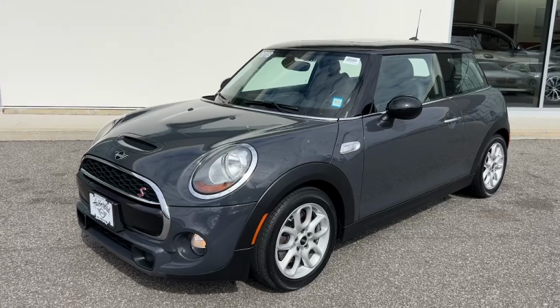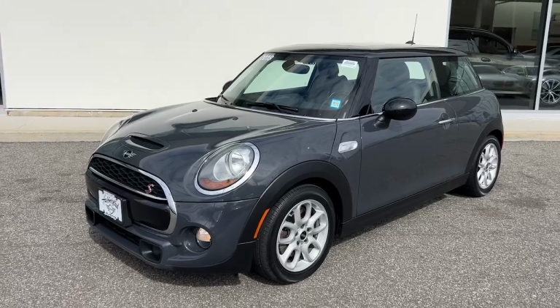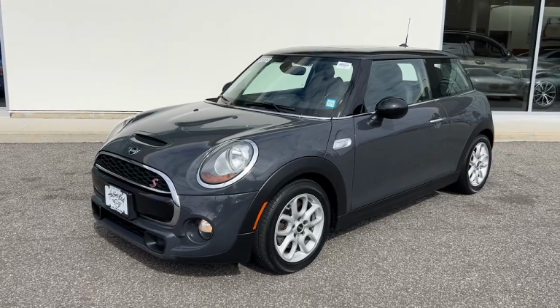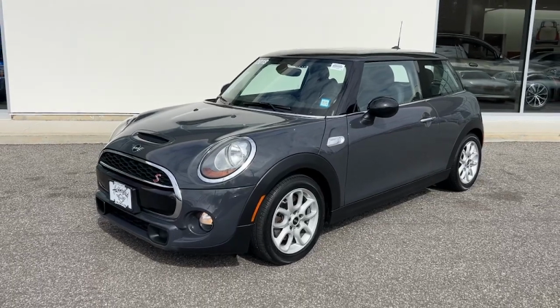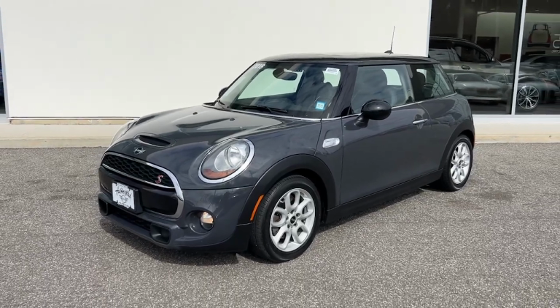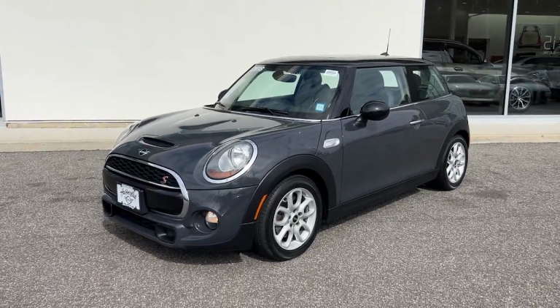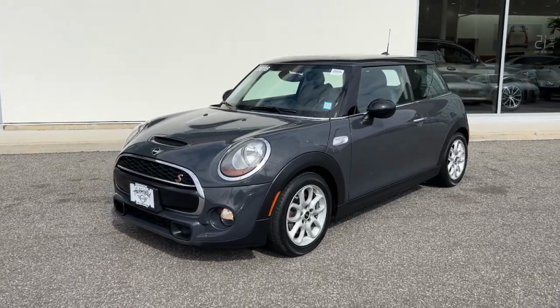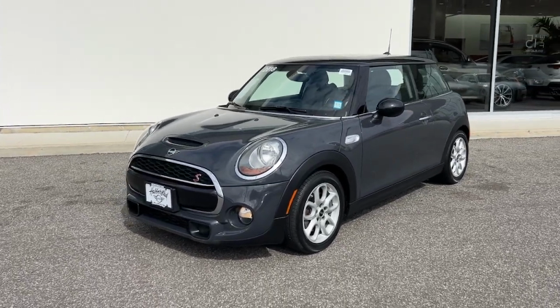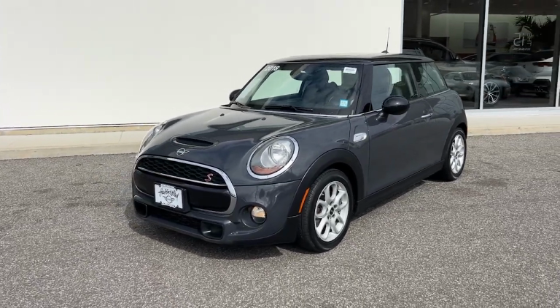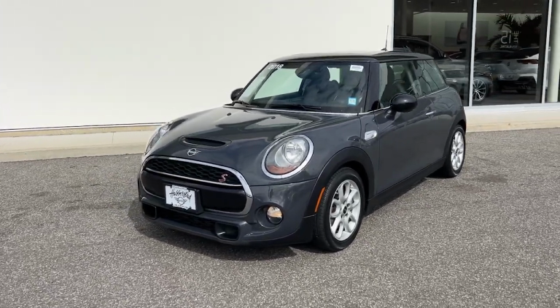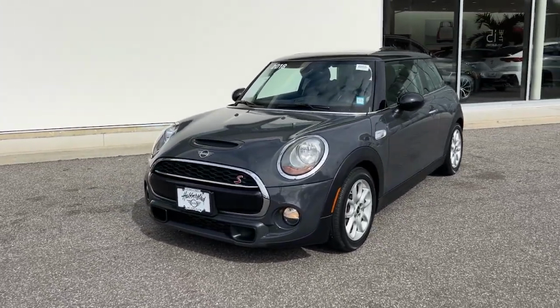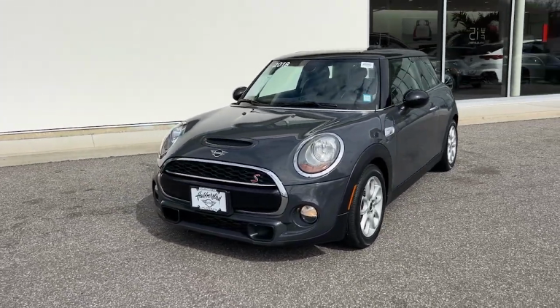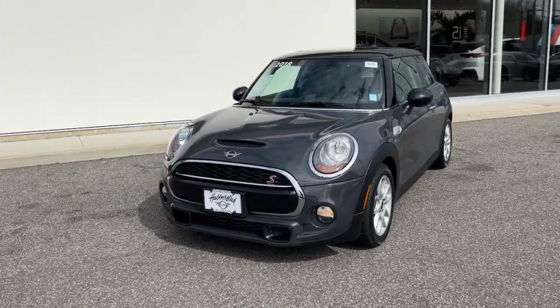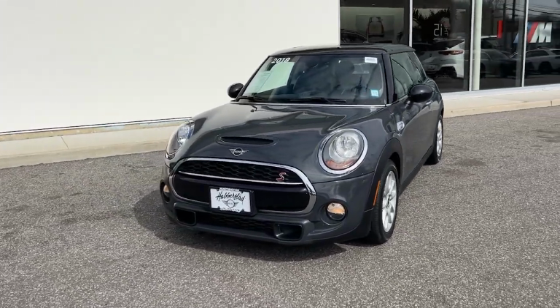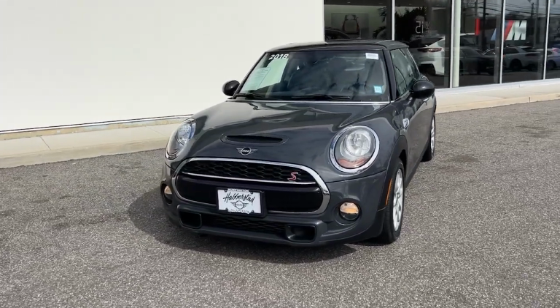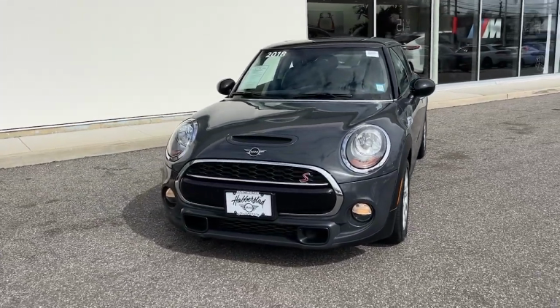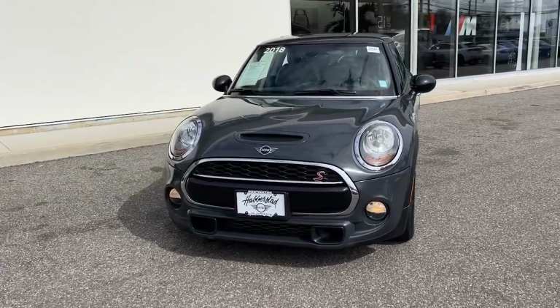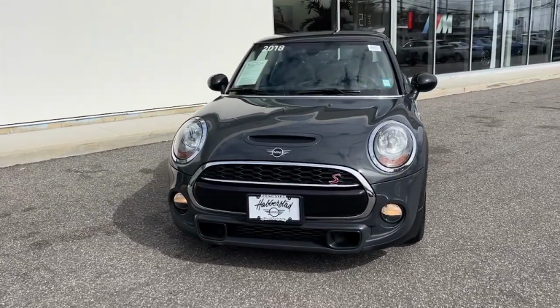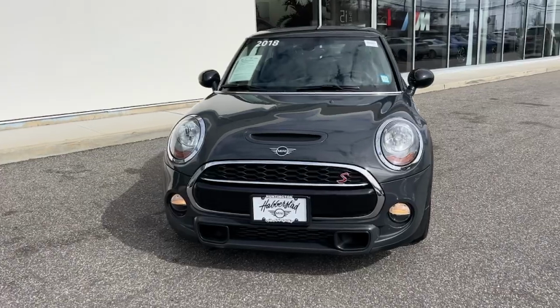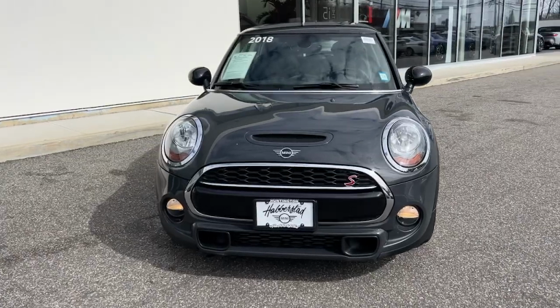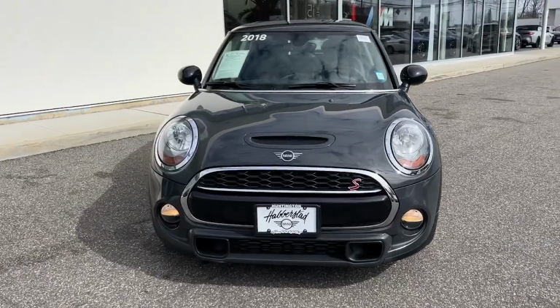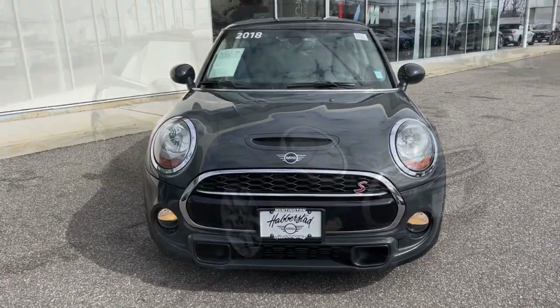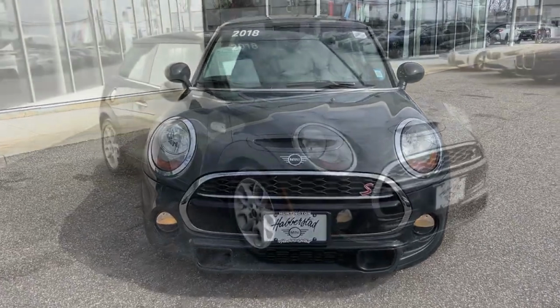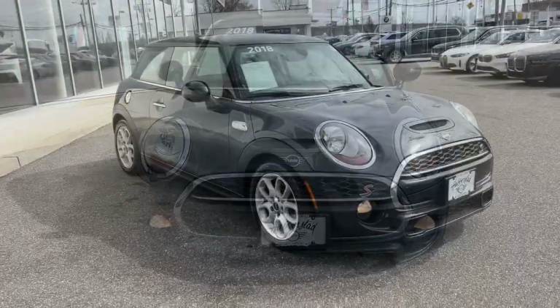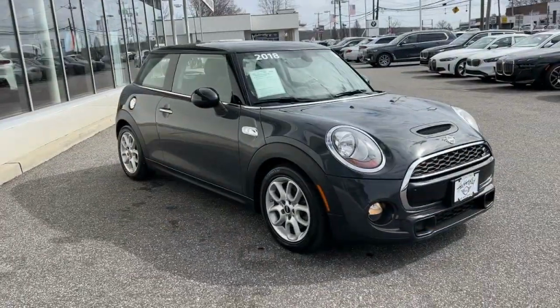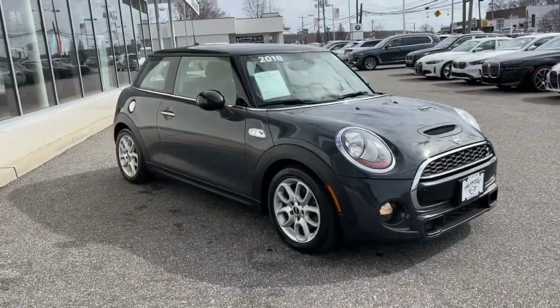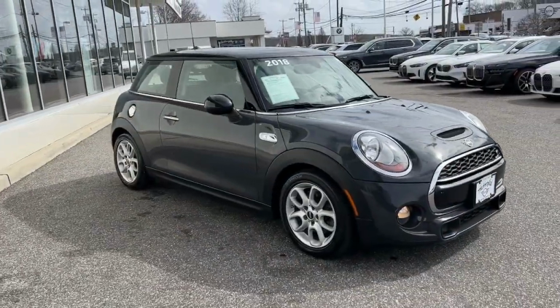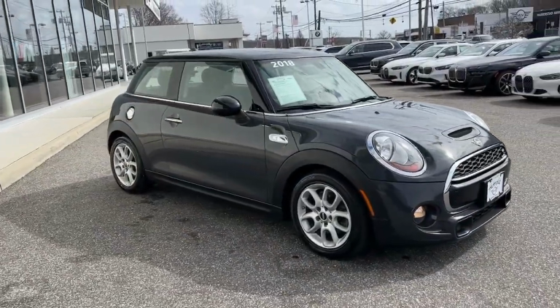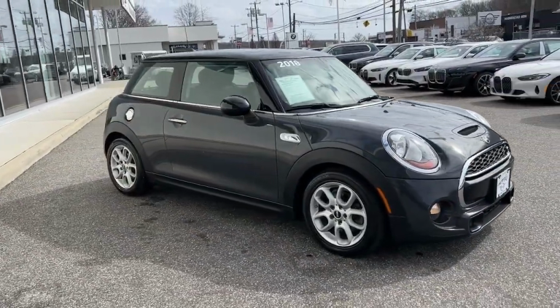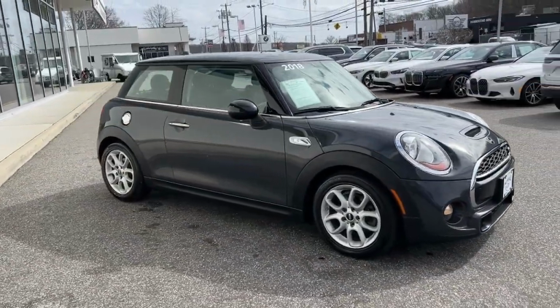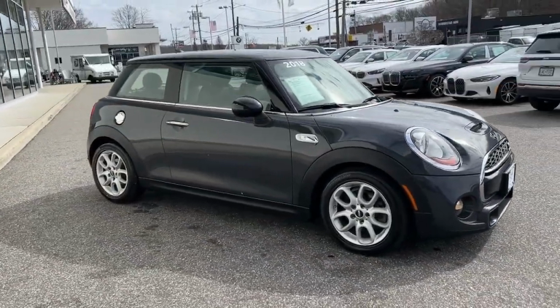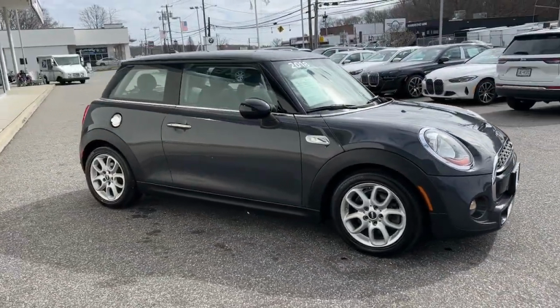Go home happy with the 2018 Mini Hardtop. With less than 60,000 miles on the odometer, this vehicle provides excellent value.